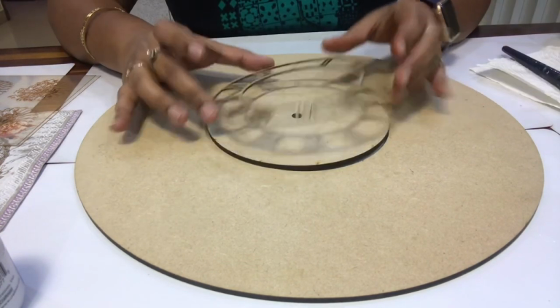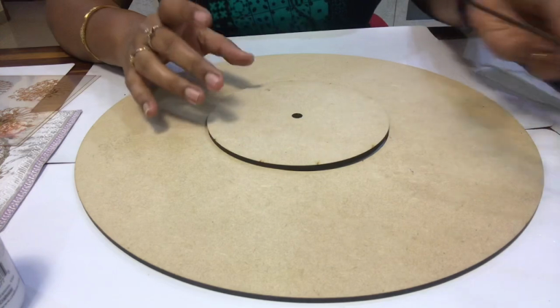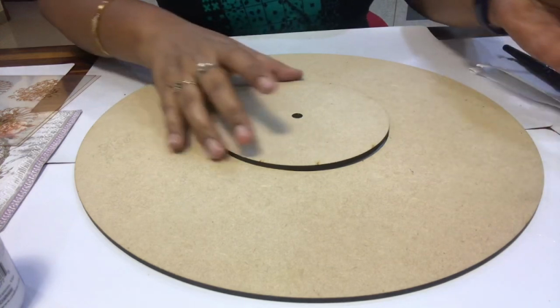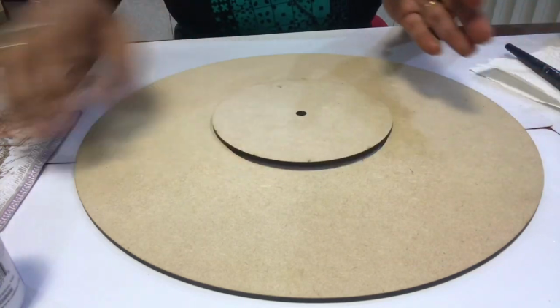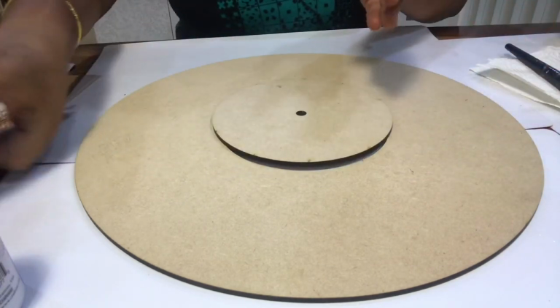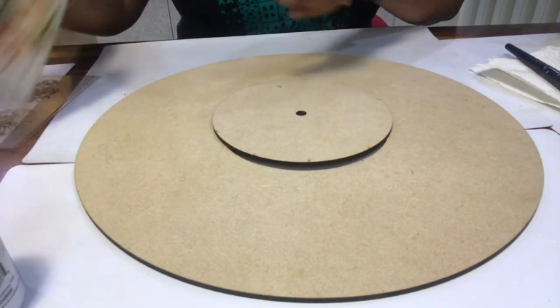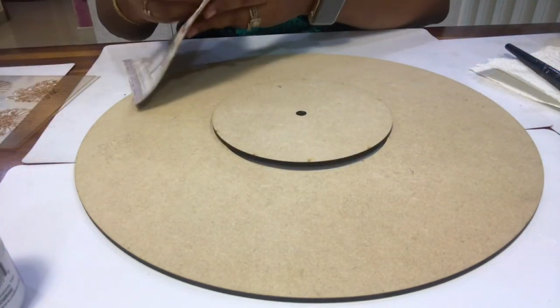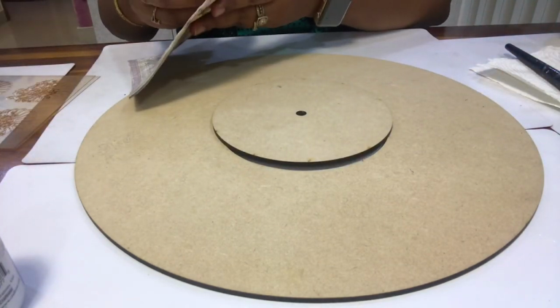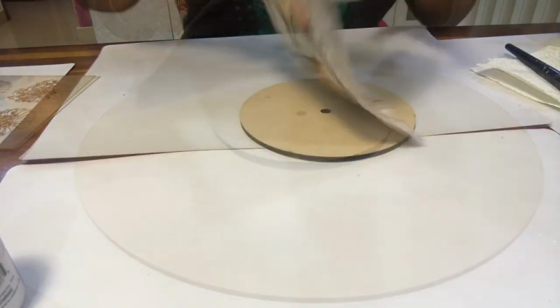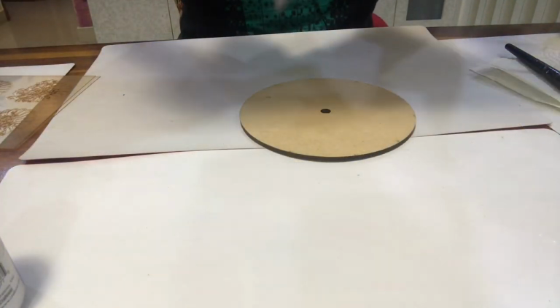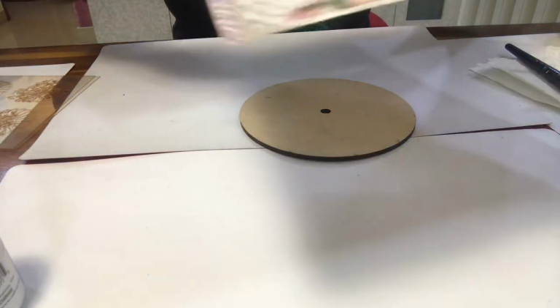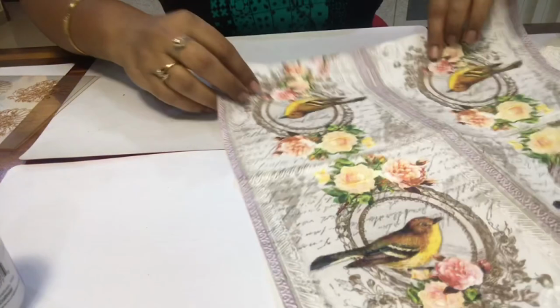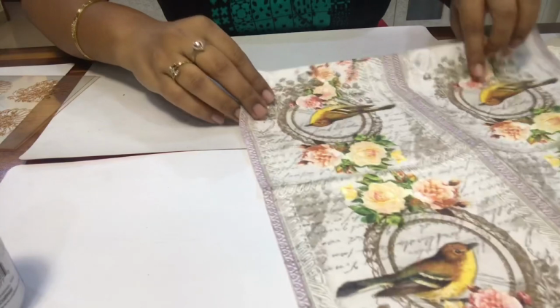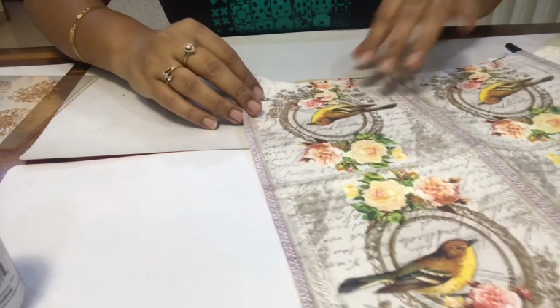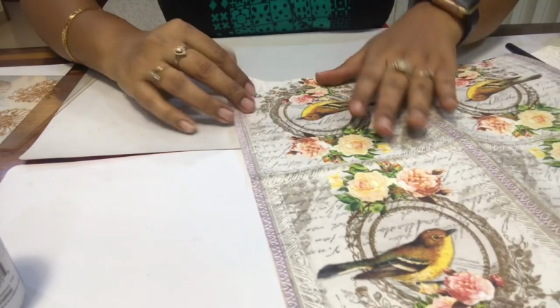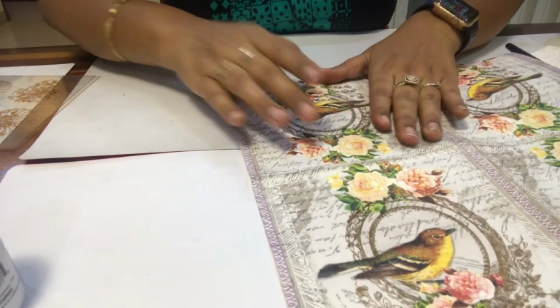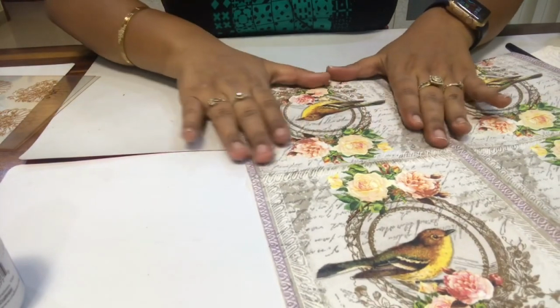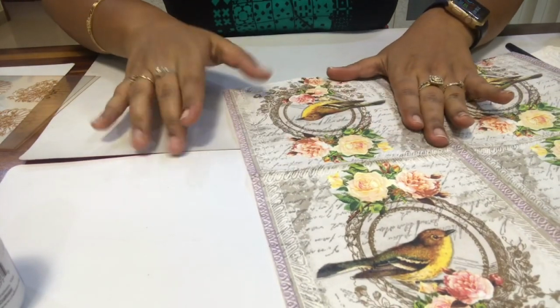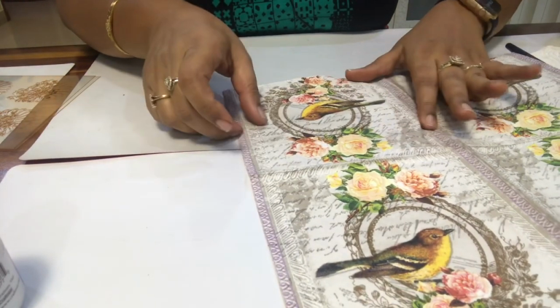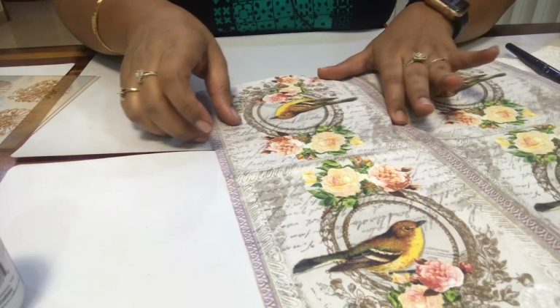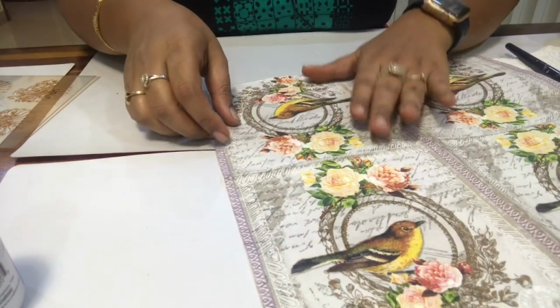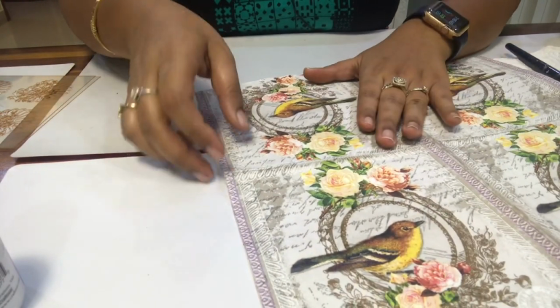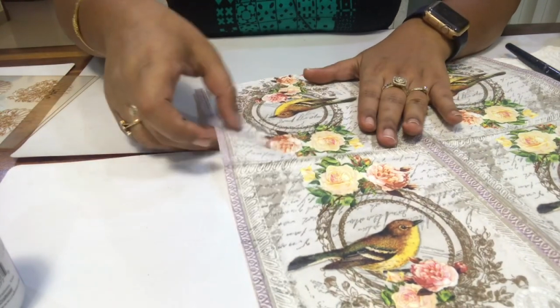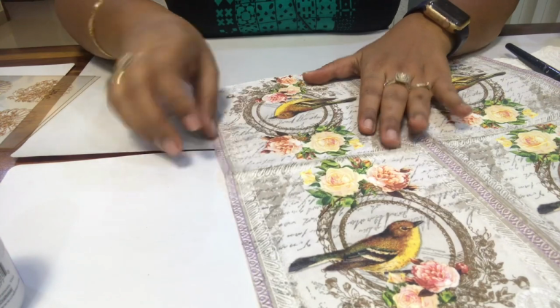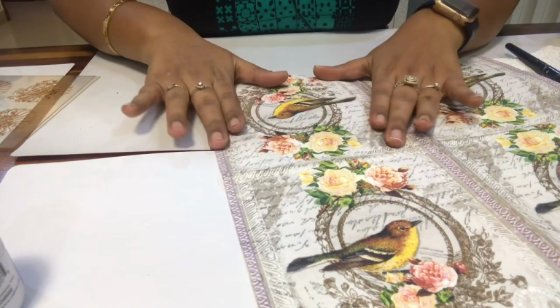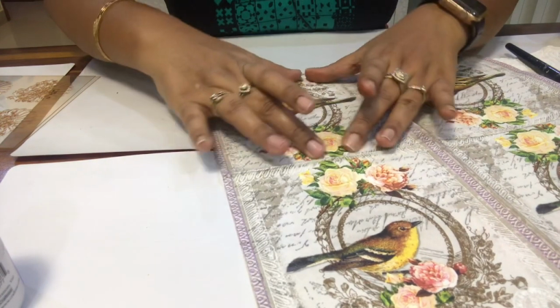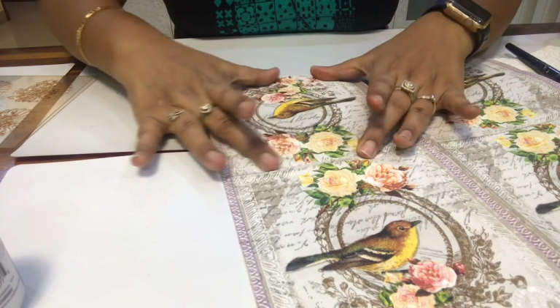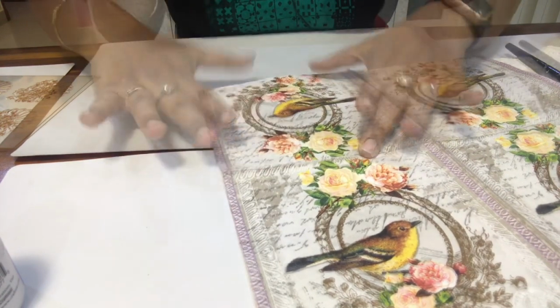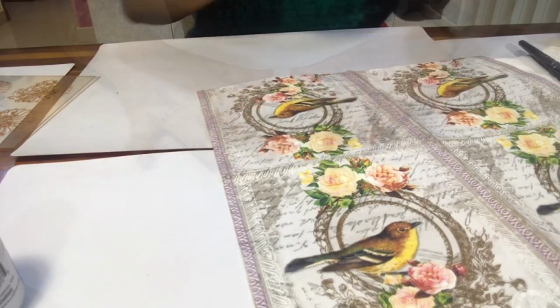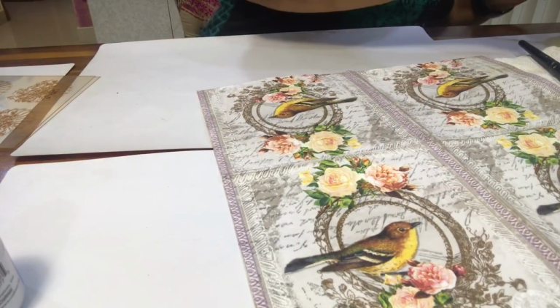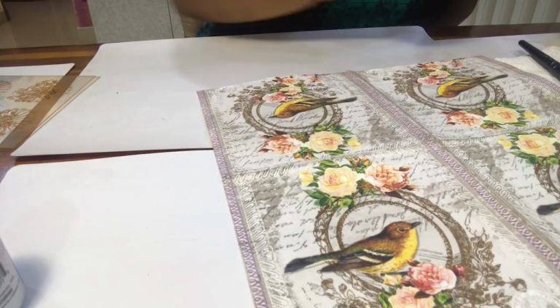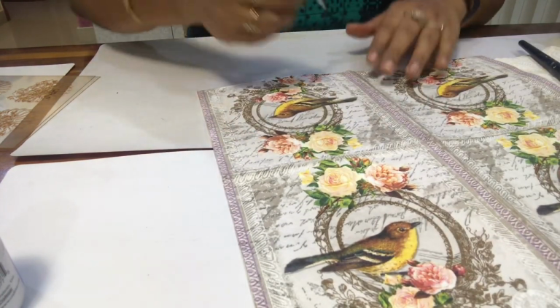Now we should start our decoupage. First, we will decide our area — we will decide which portion to put it in — and then cut the tissue. So first, we will cut our tissue.